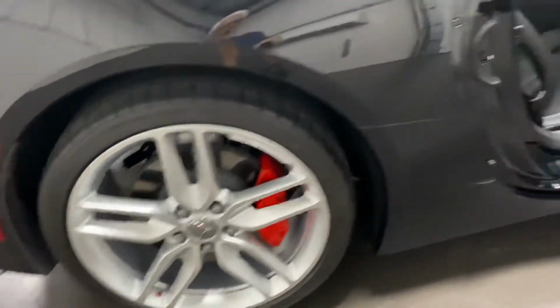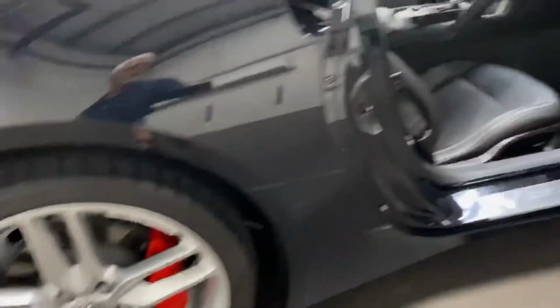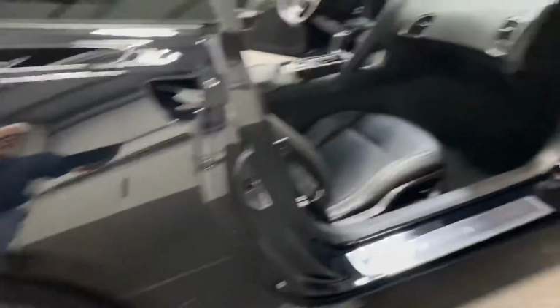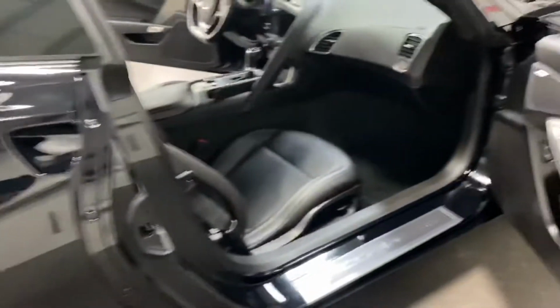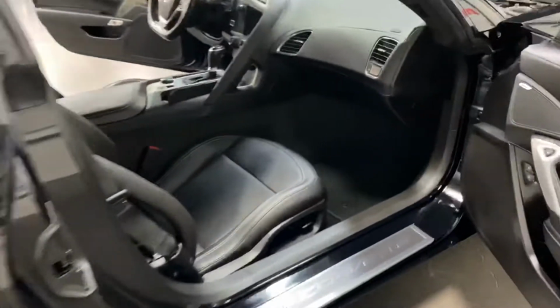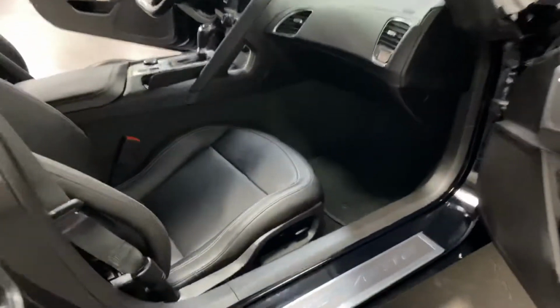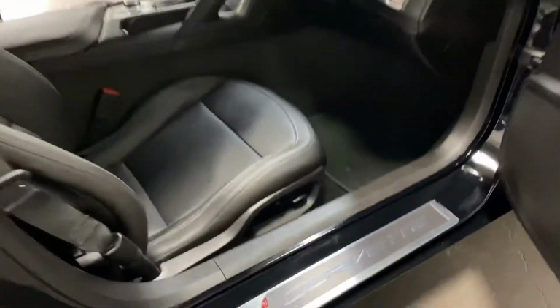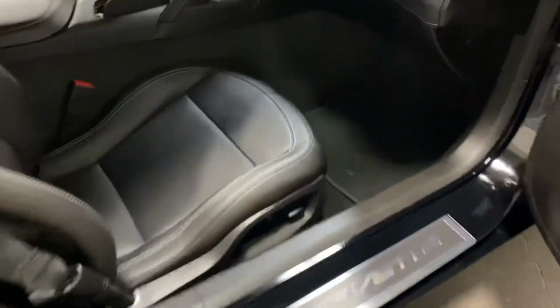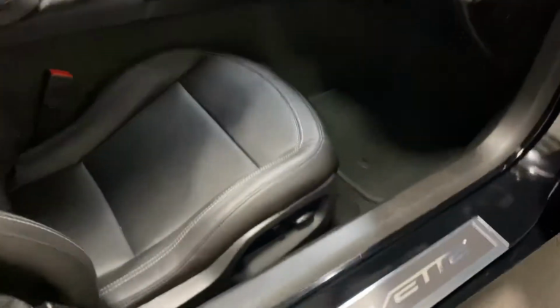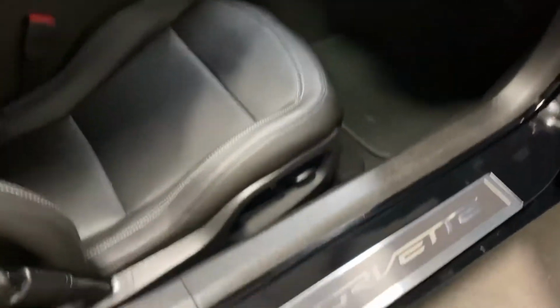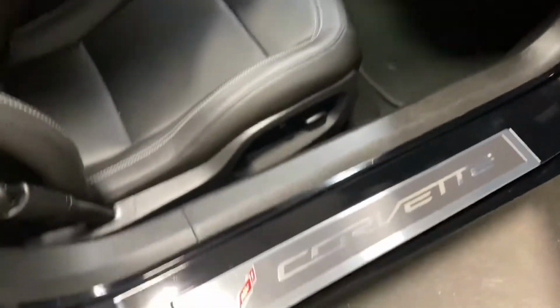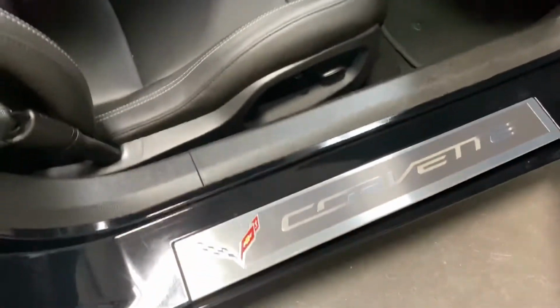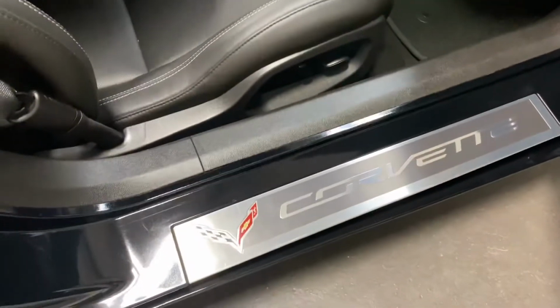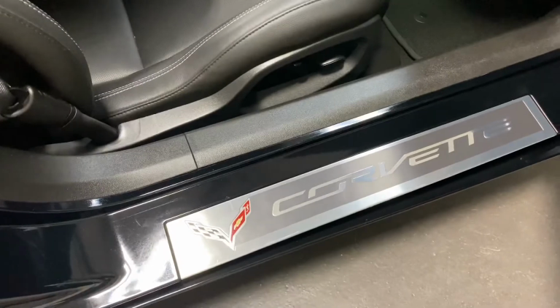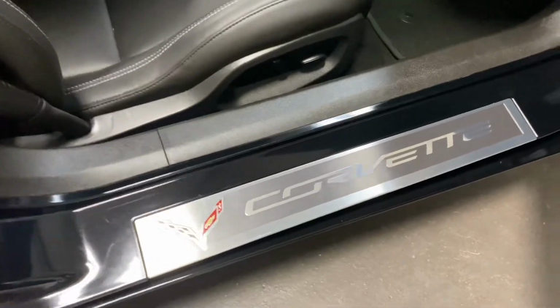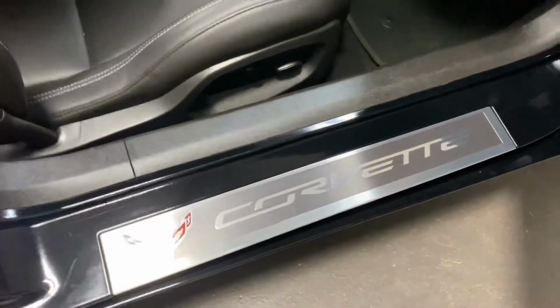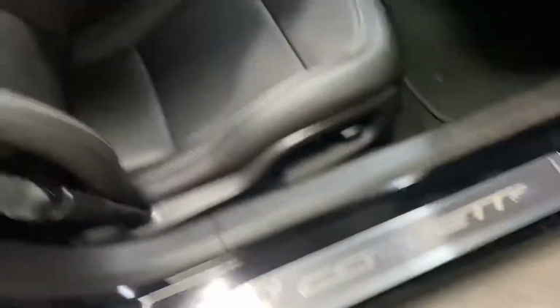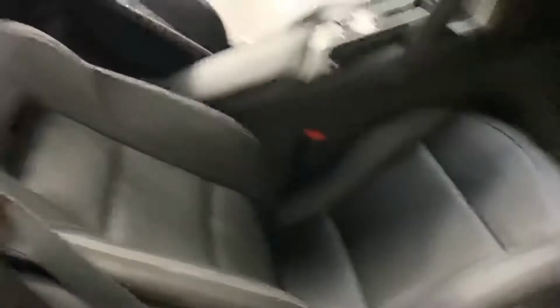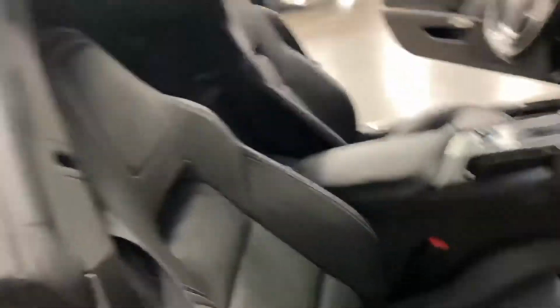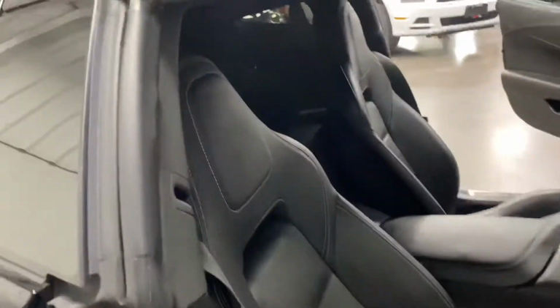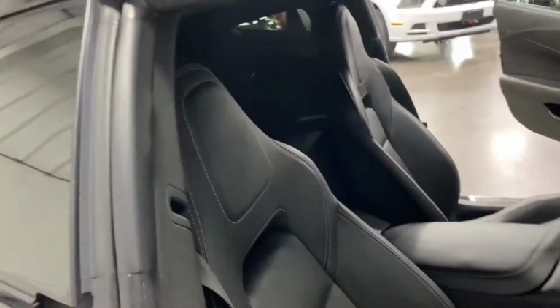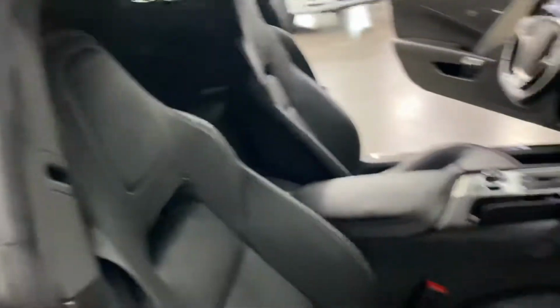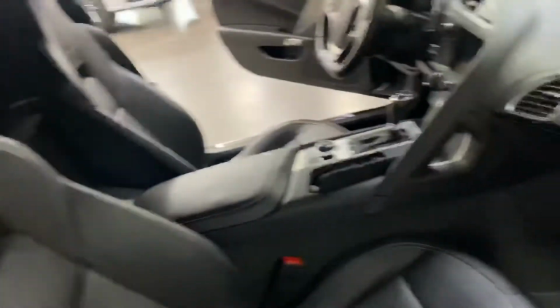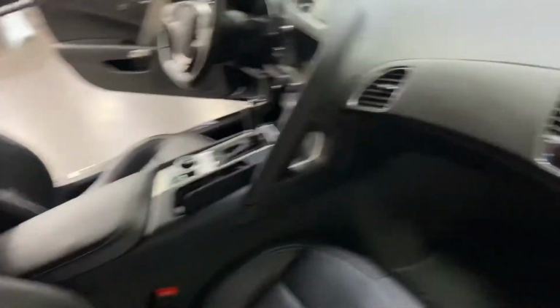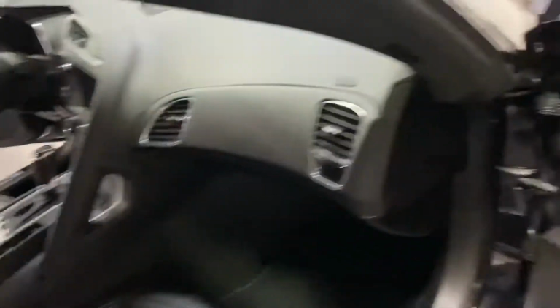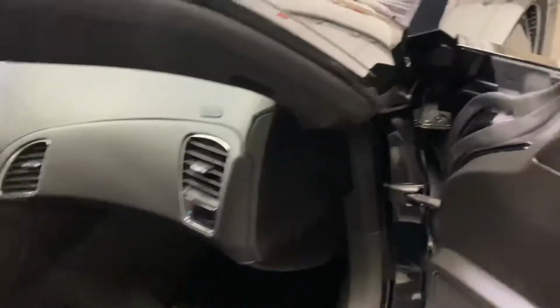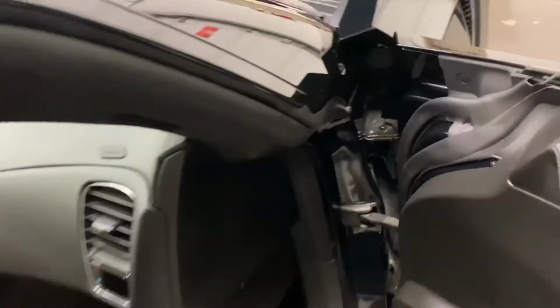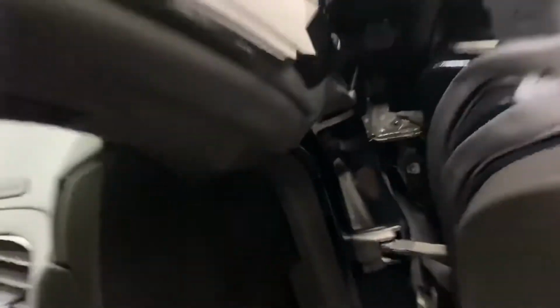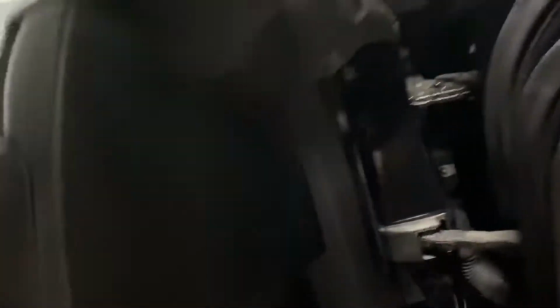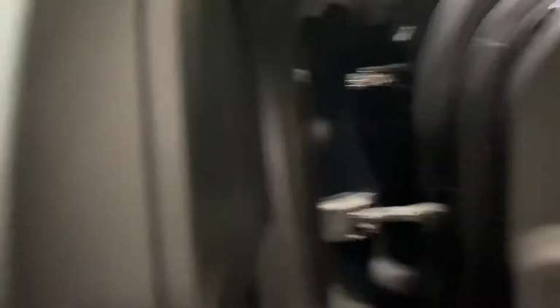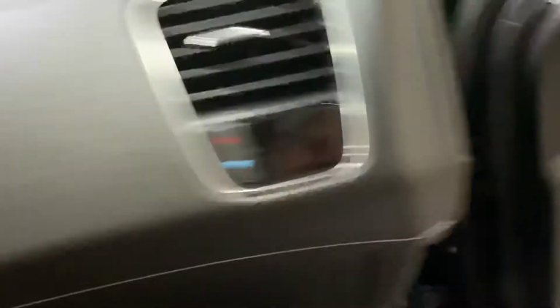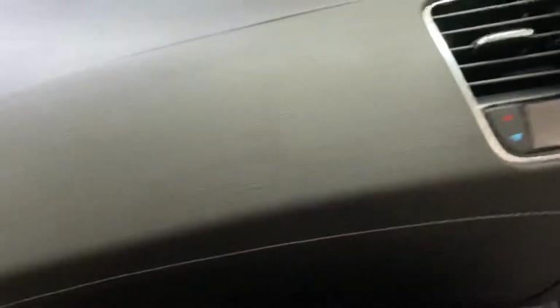On the inside here we've got a power seat on the passenger side. Nice scuff plates here with the Corvette logo on them. Super looking seats. Let's climb in and have a look on the inside.